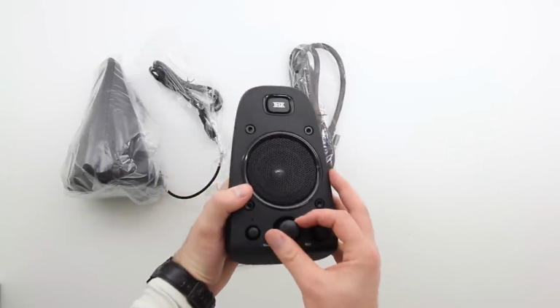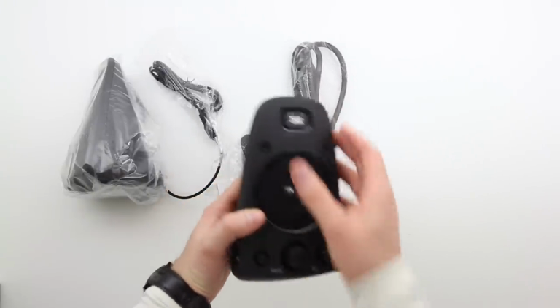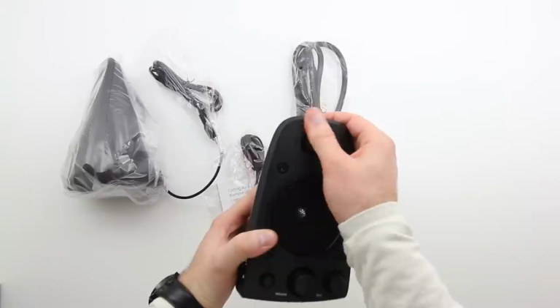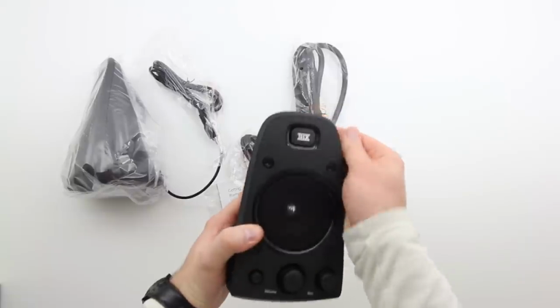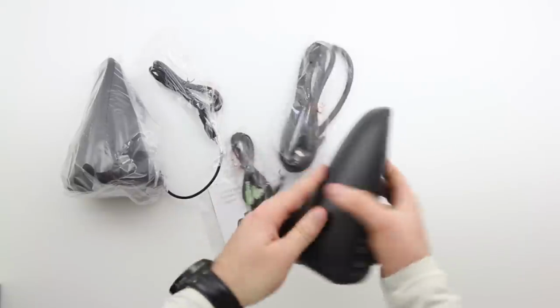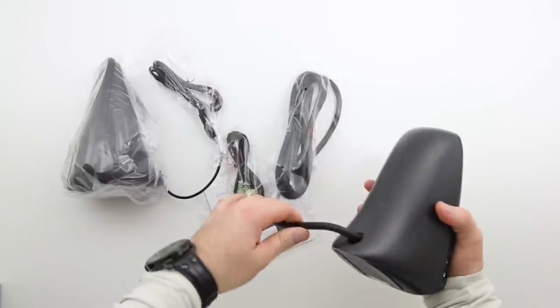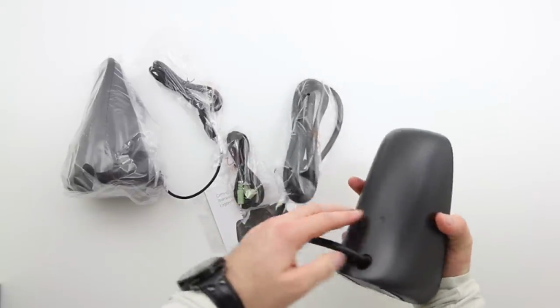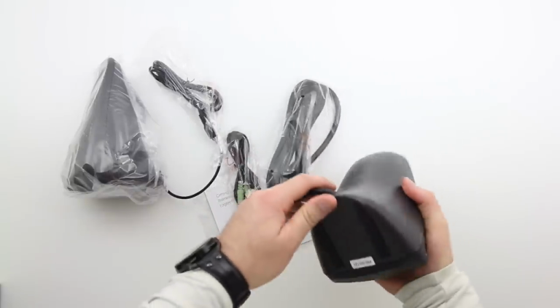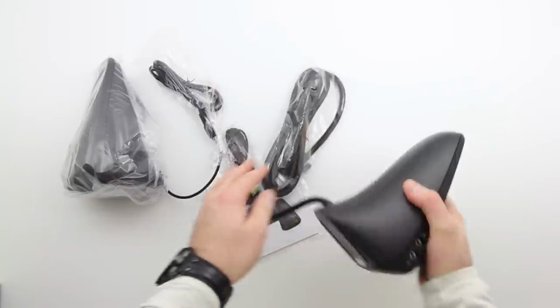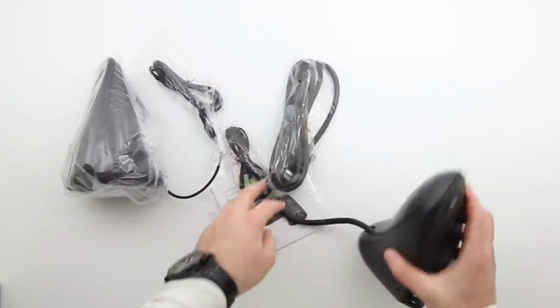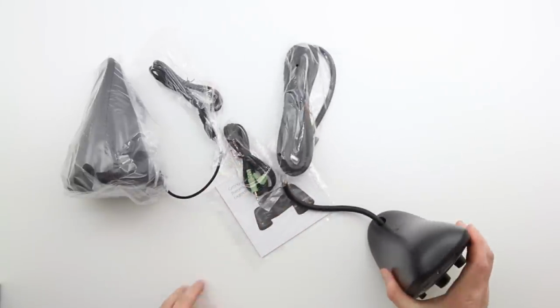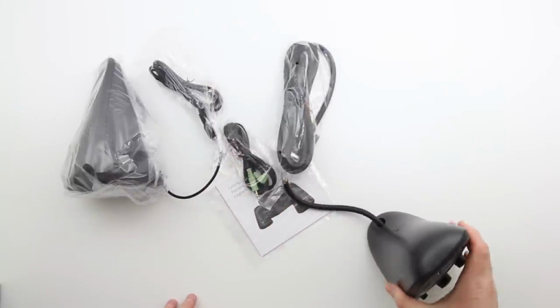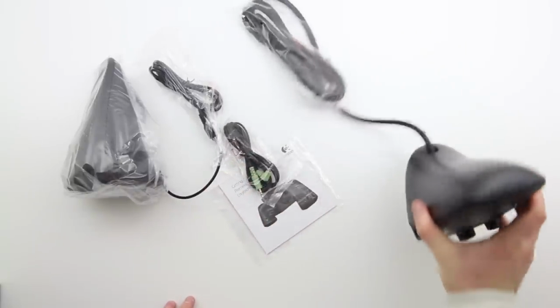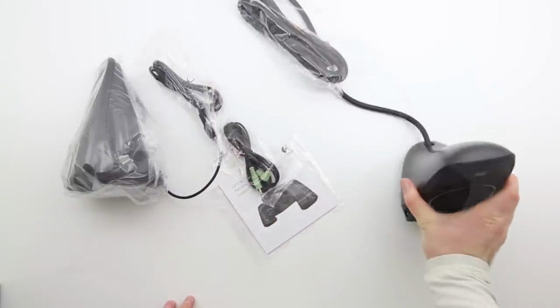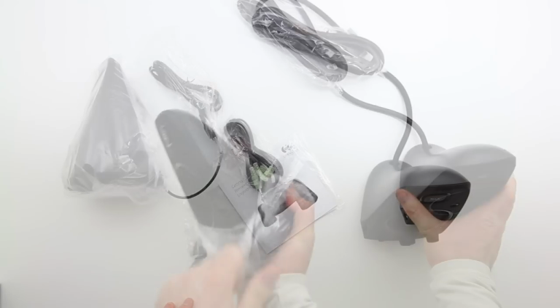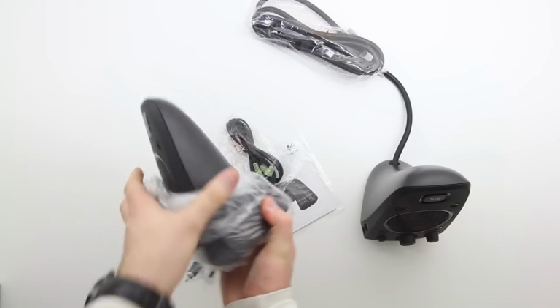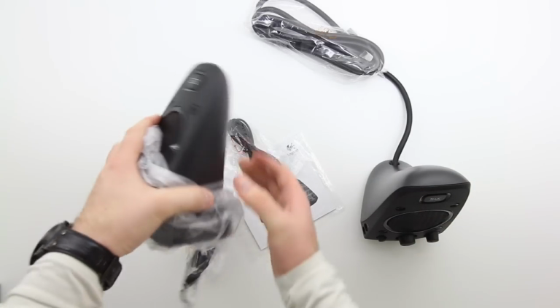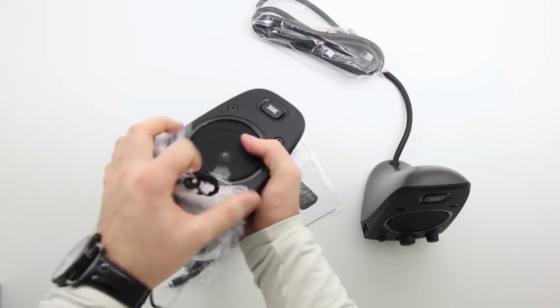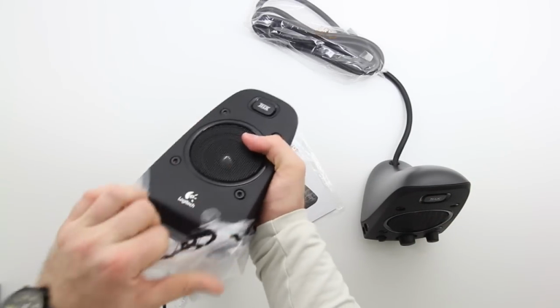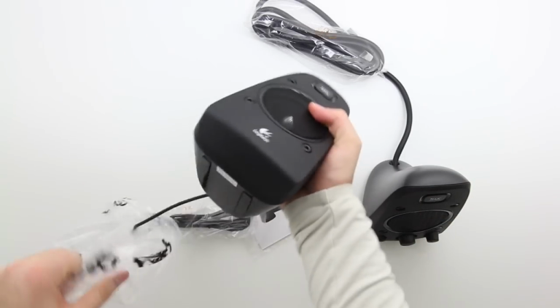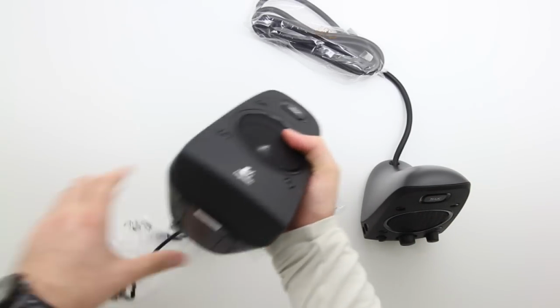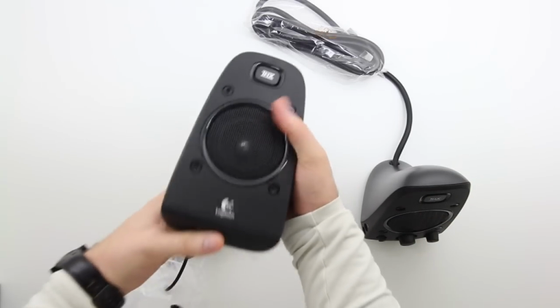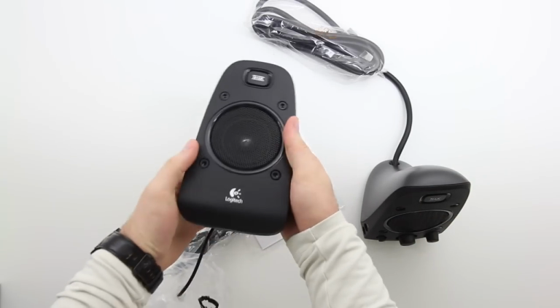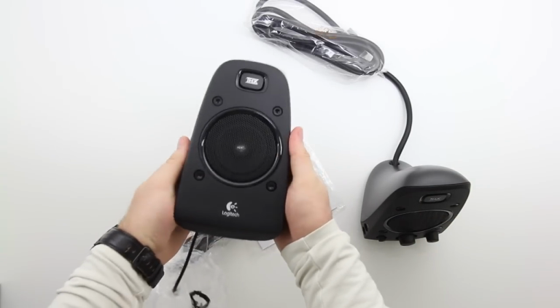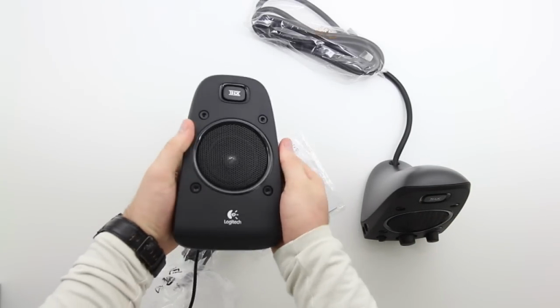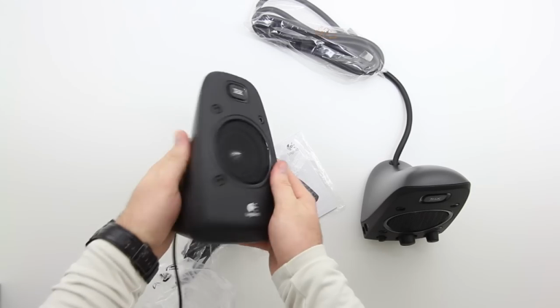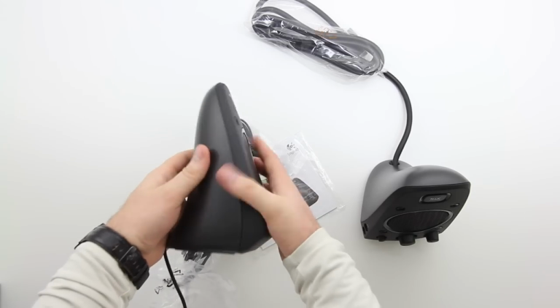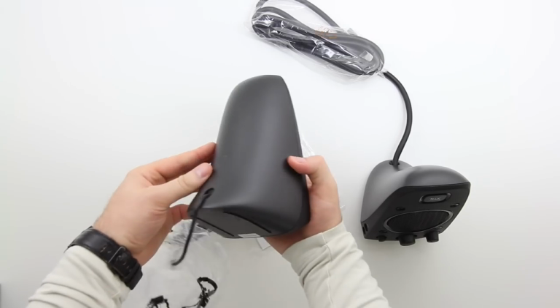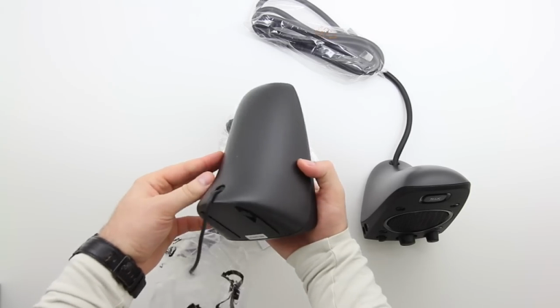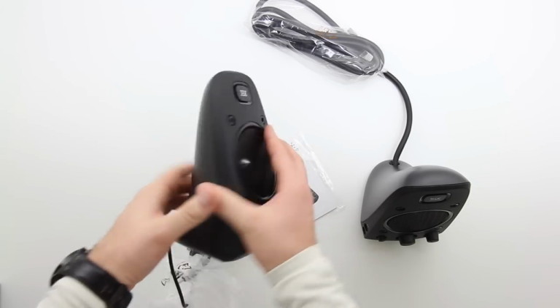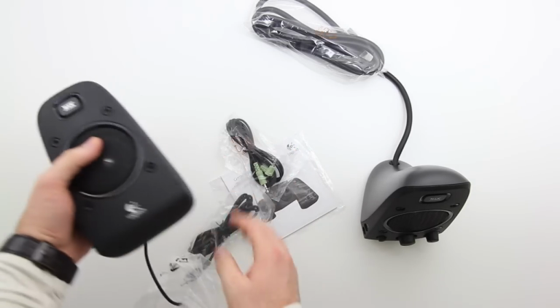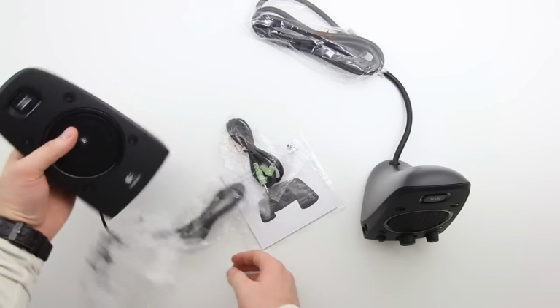The right speaker is going to control your bass, volume — it's also got your power switch on it, an input and output for audio as well. I'll show you that in a minute. The left speaker on the other hand is just going to be a speaker, but that's cool.